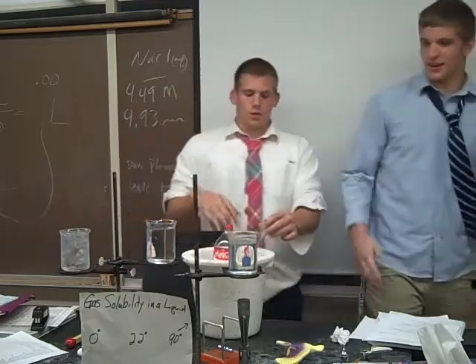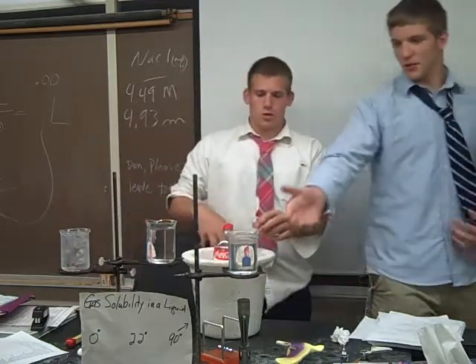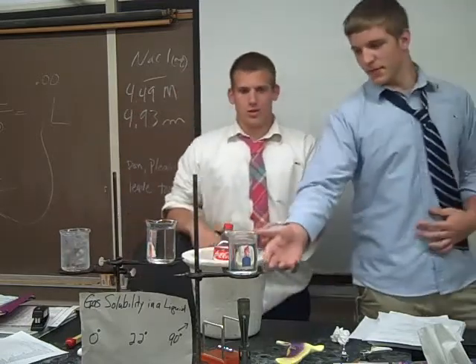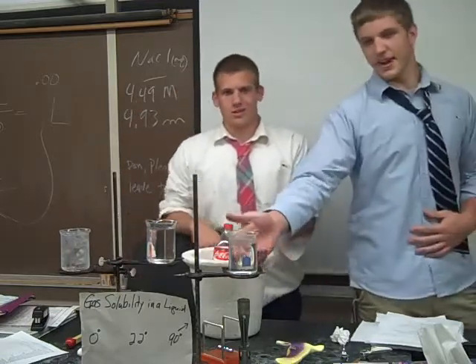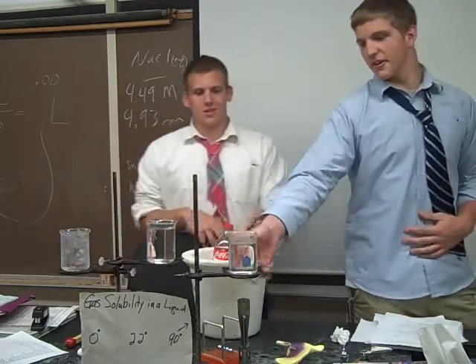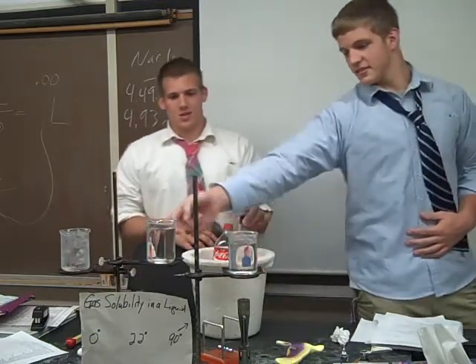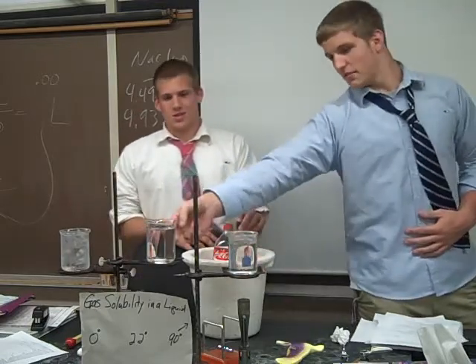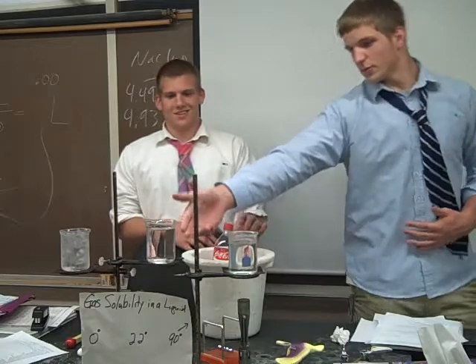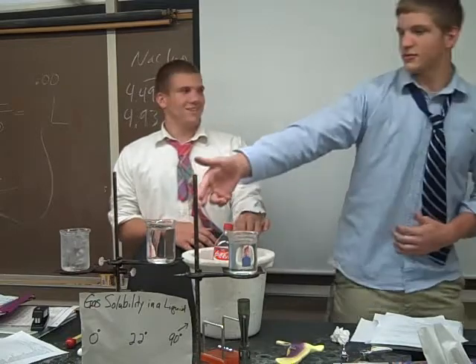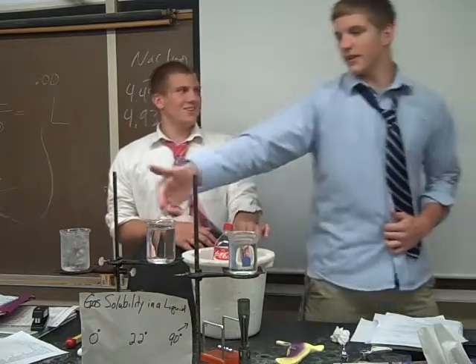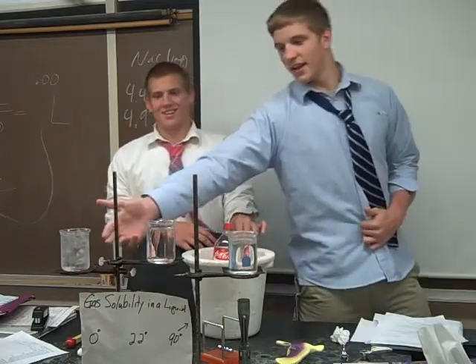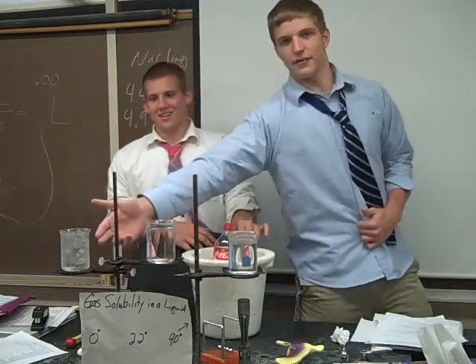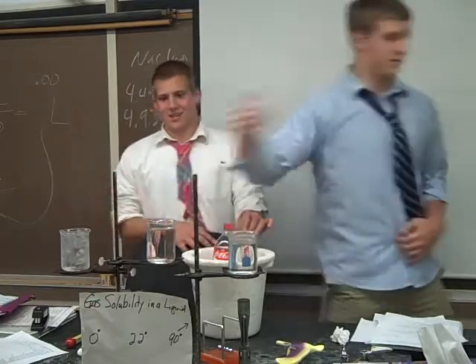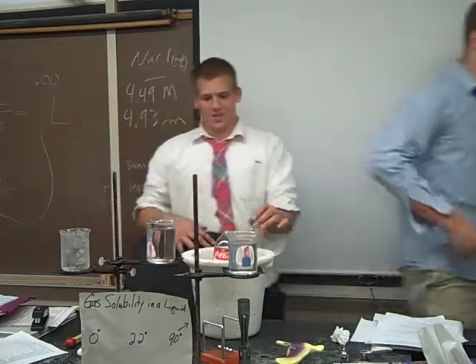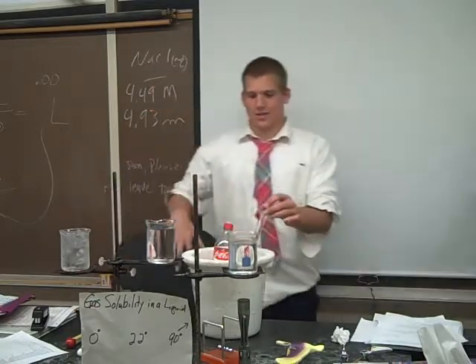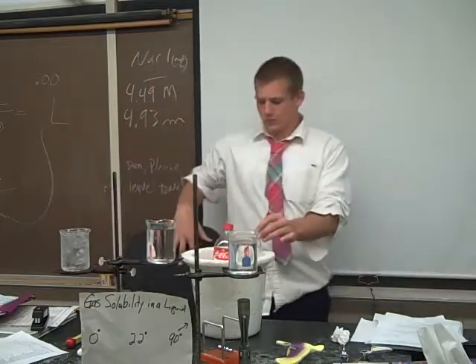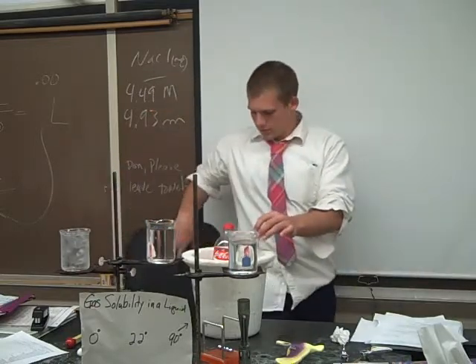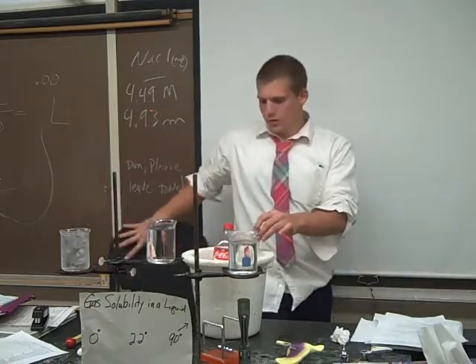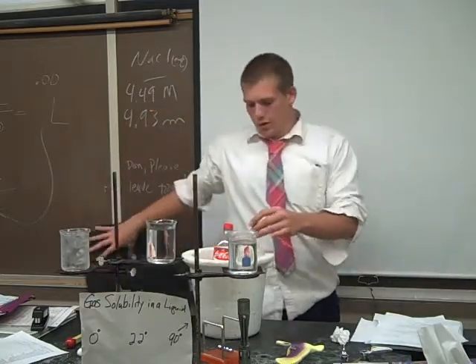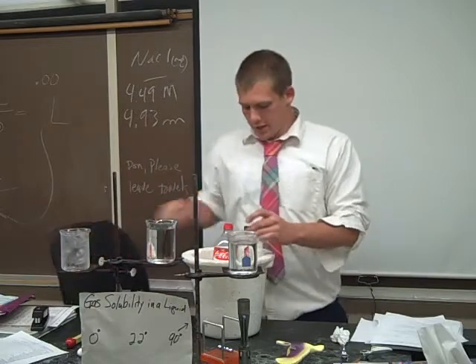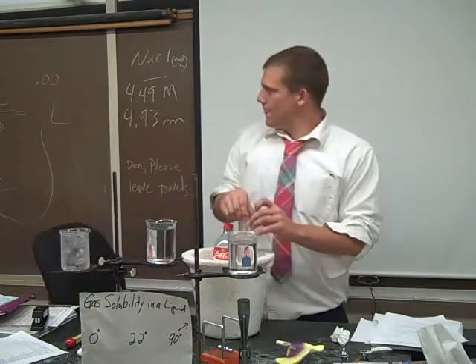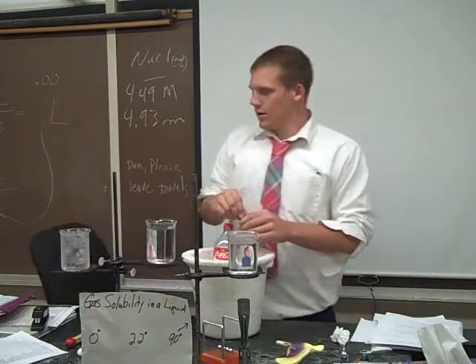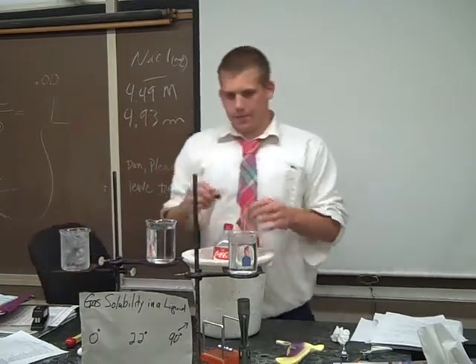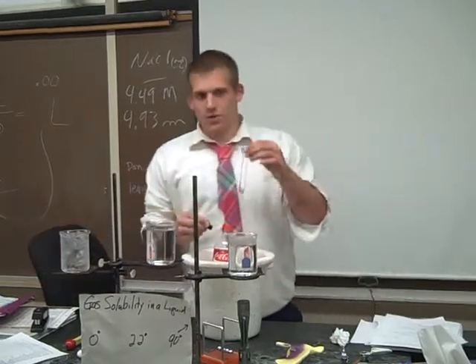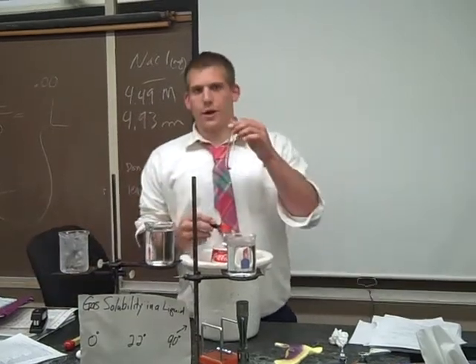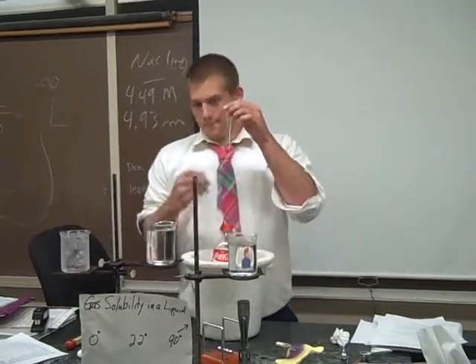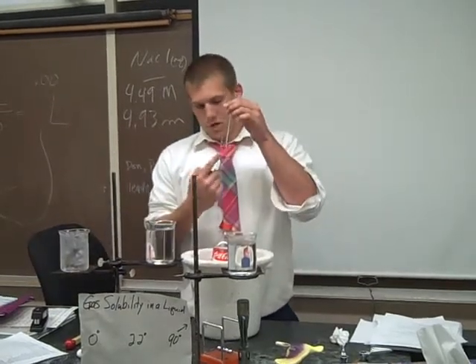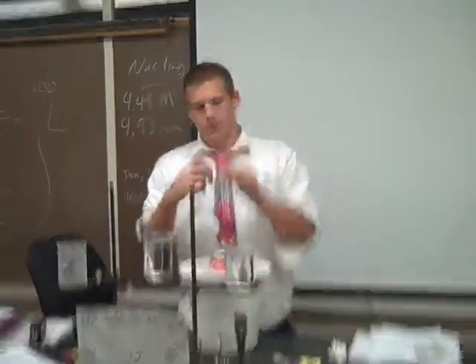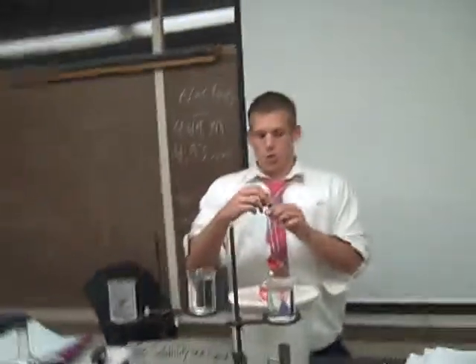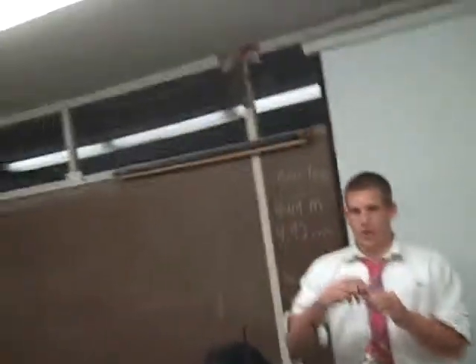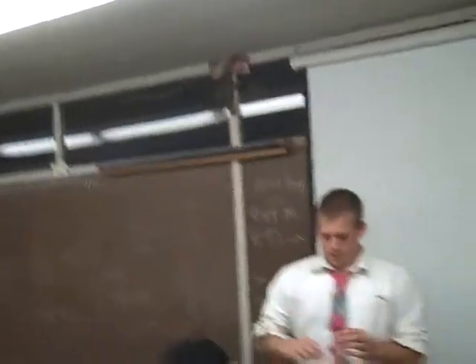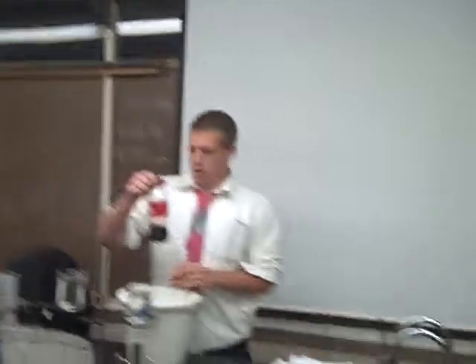We got water flowing at about 90 degrees, about room temperature right there, and freezing water we're going to do with ice. We're going to fill this test tube right here with Coca-Cola.